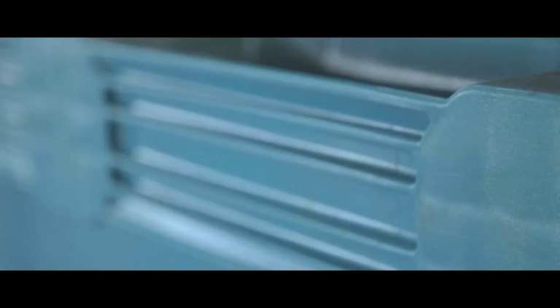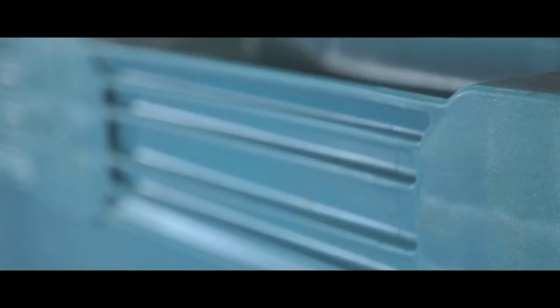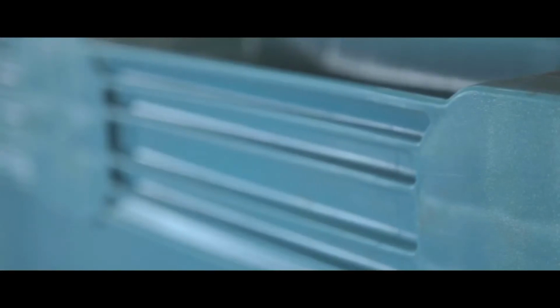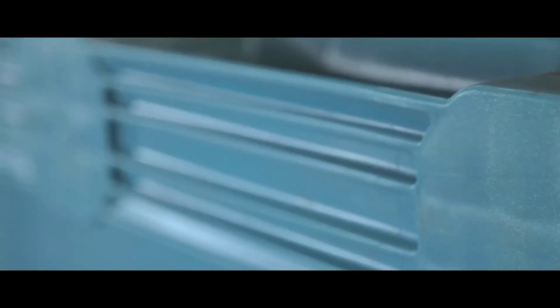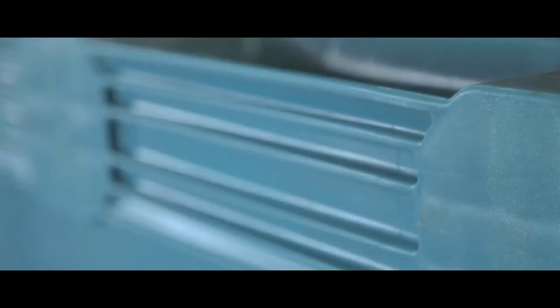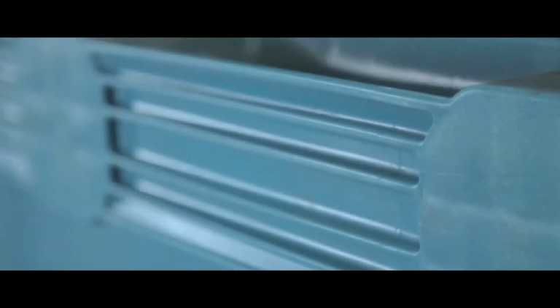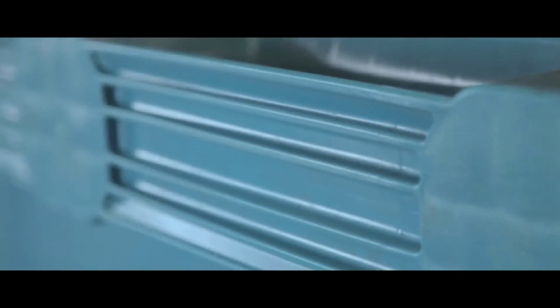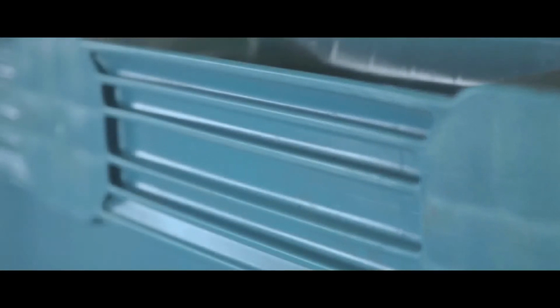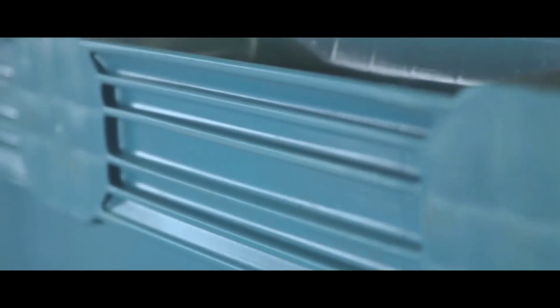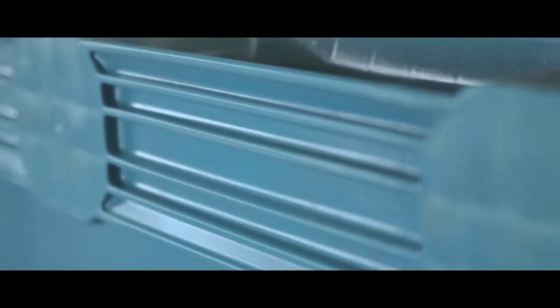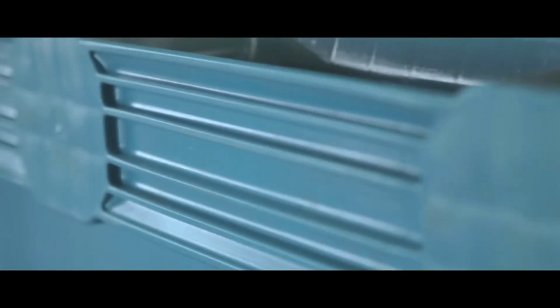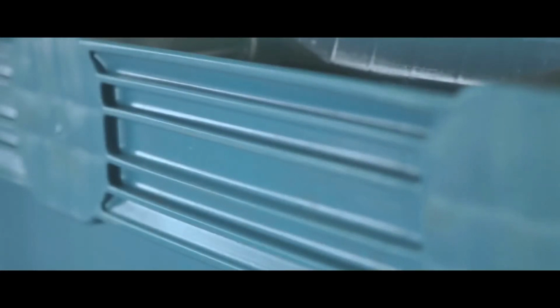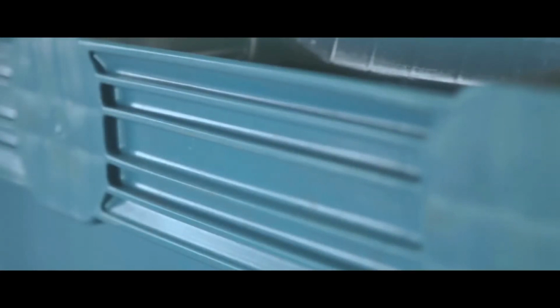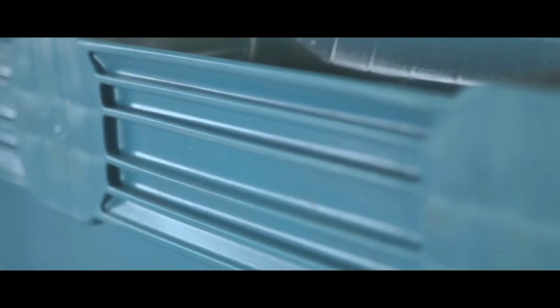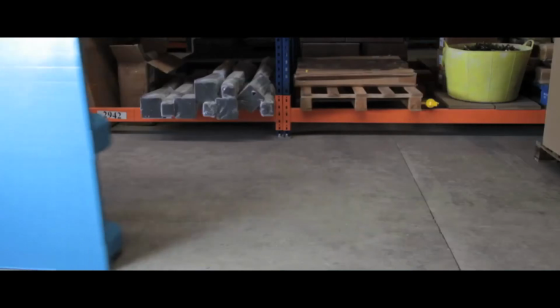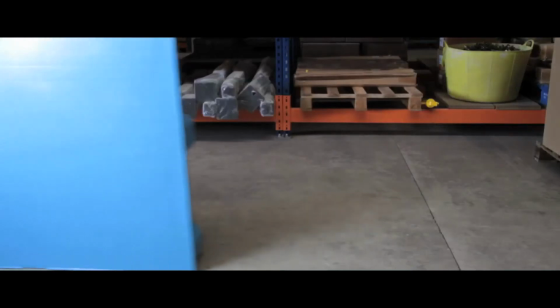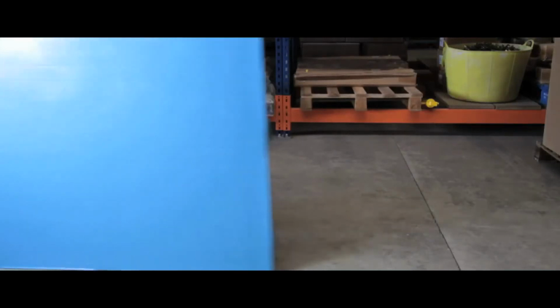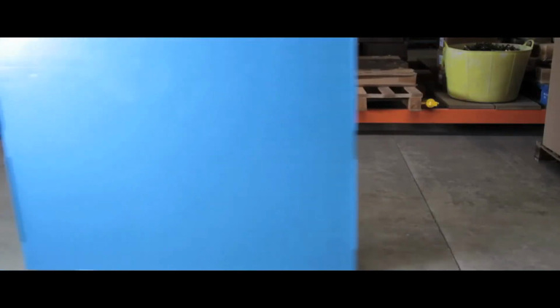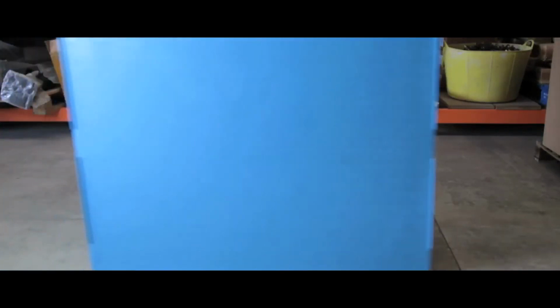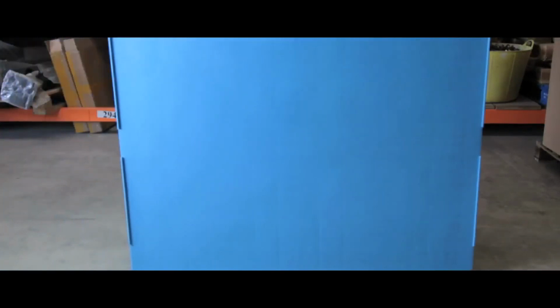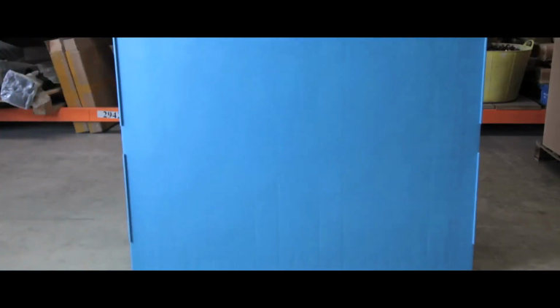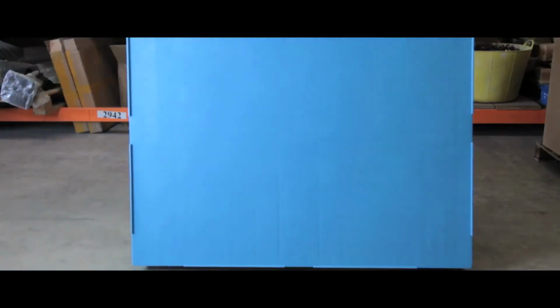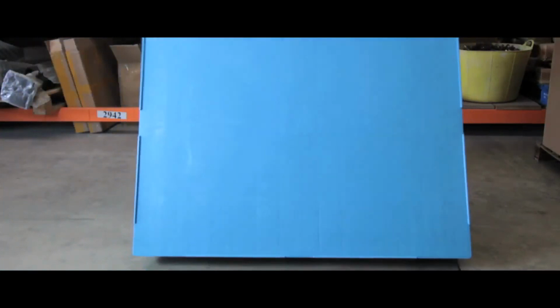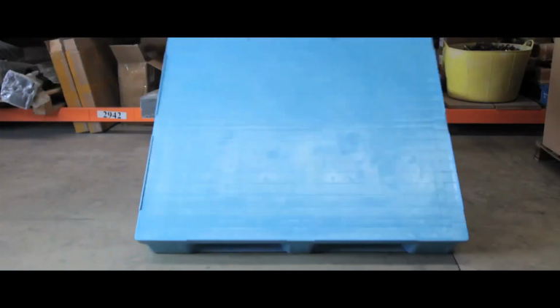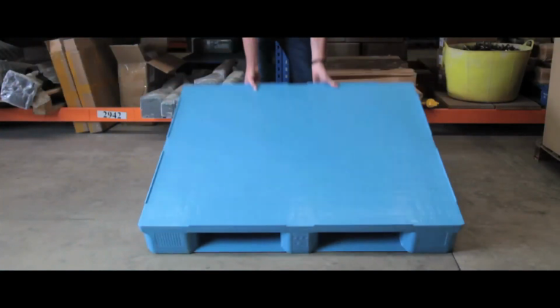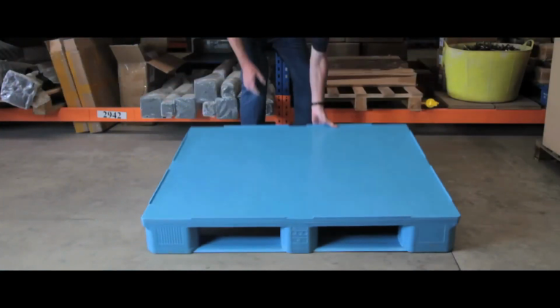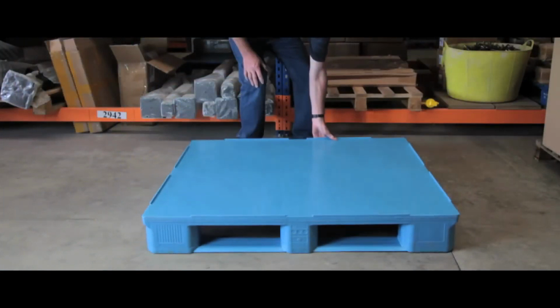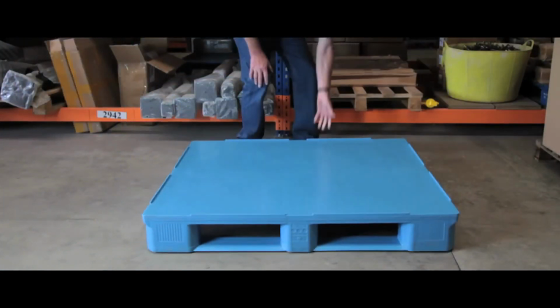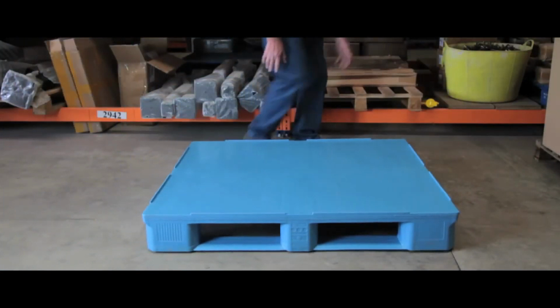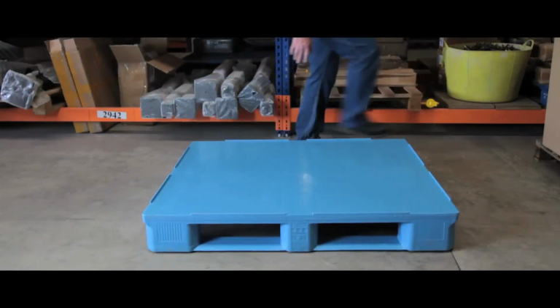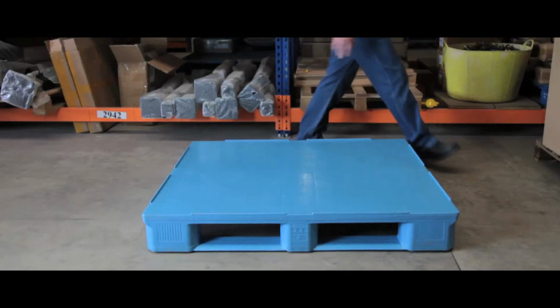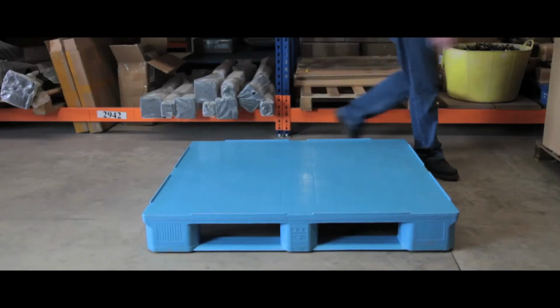Grooved runners at the base of the palette provide extra grip, making it a versatile and practical solution for any warehouse, factory or retail application.